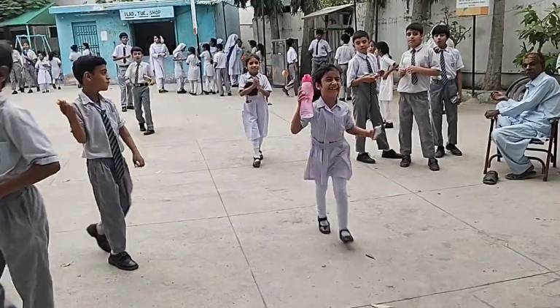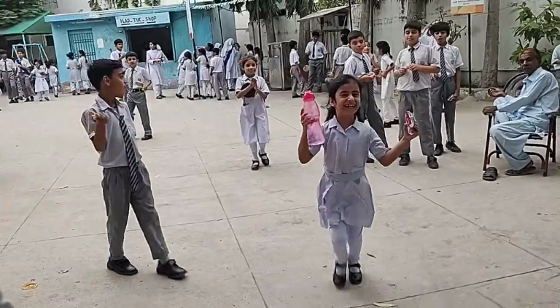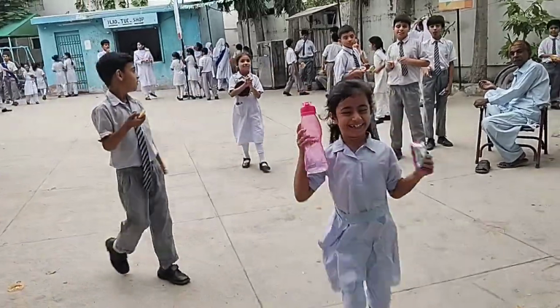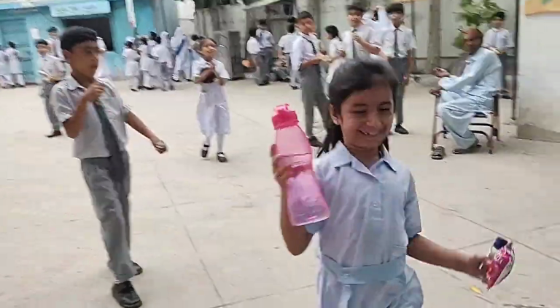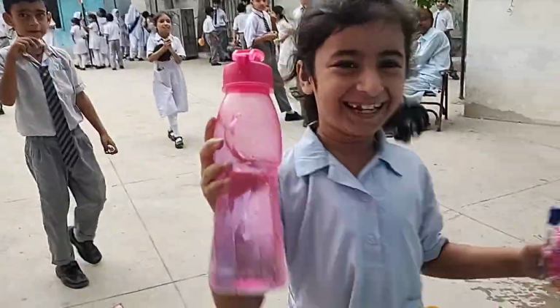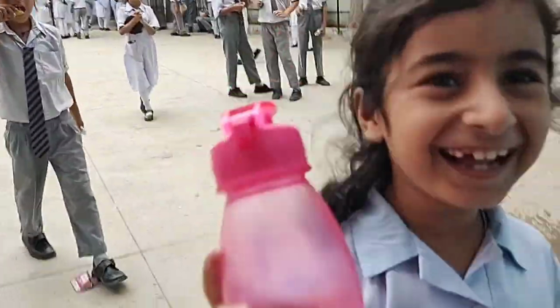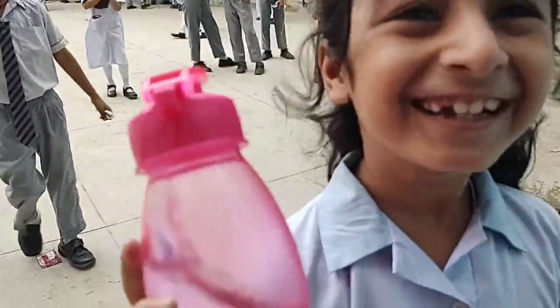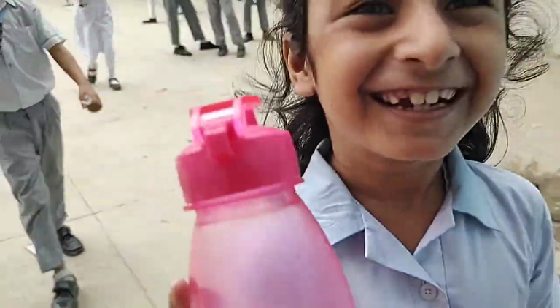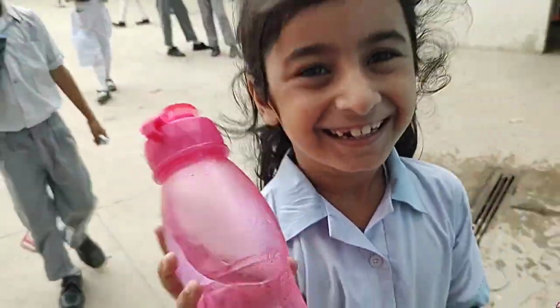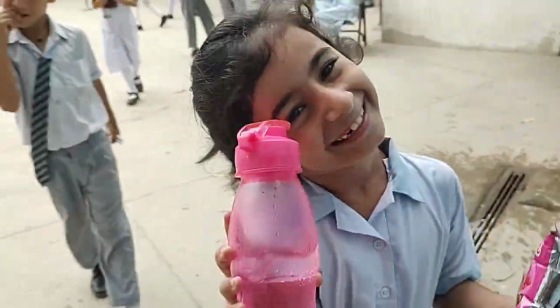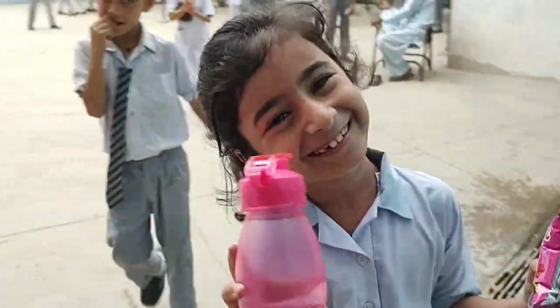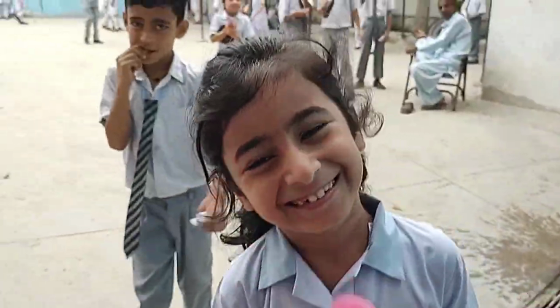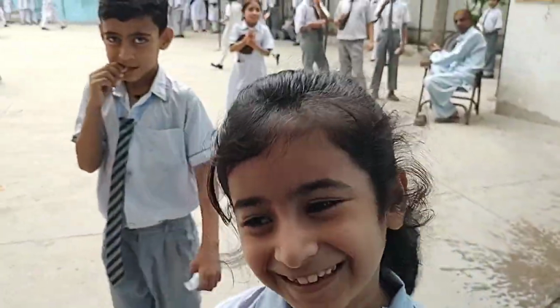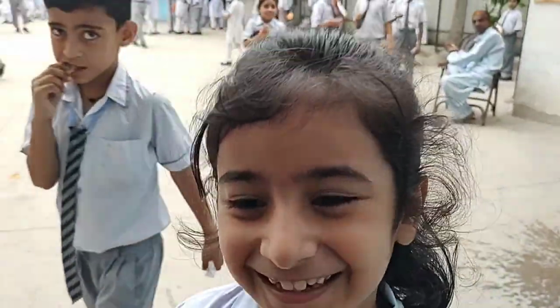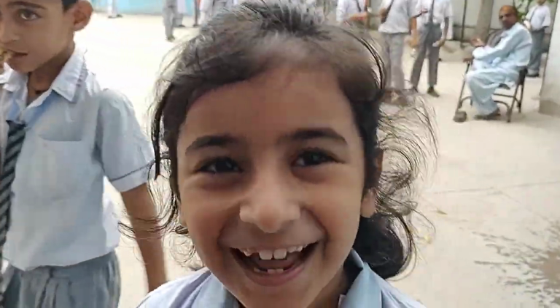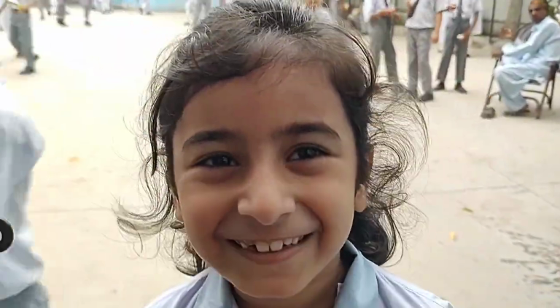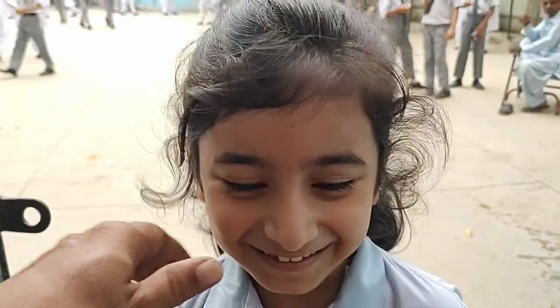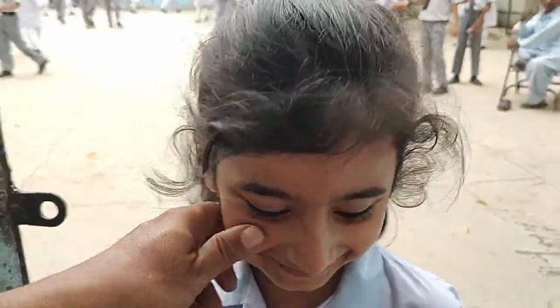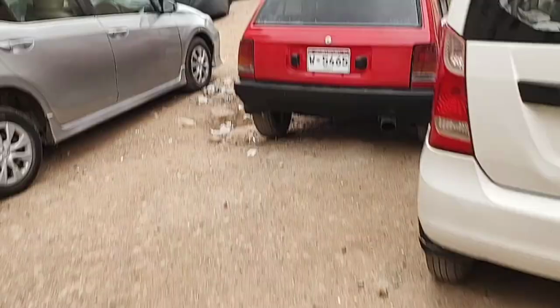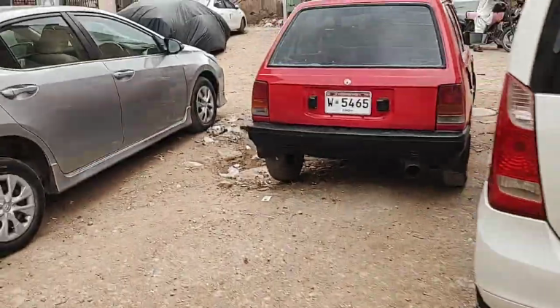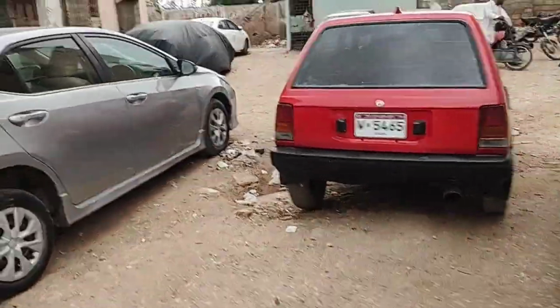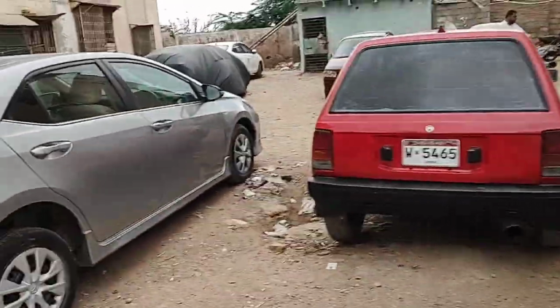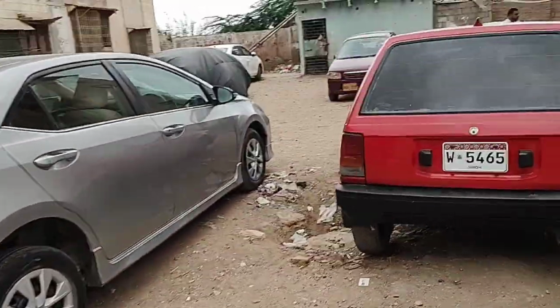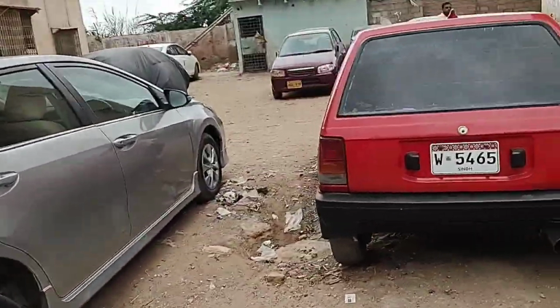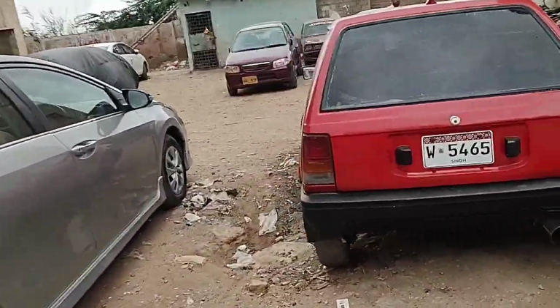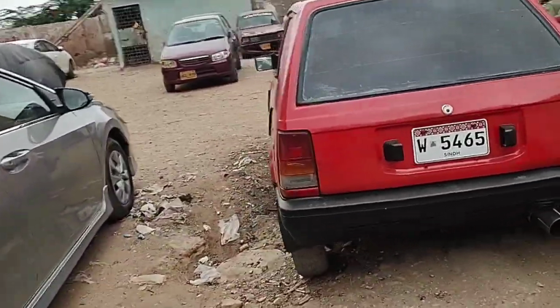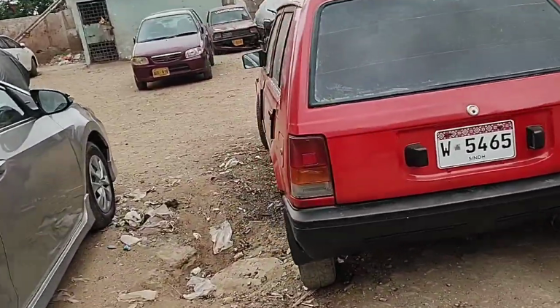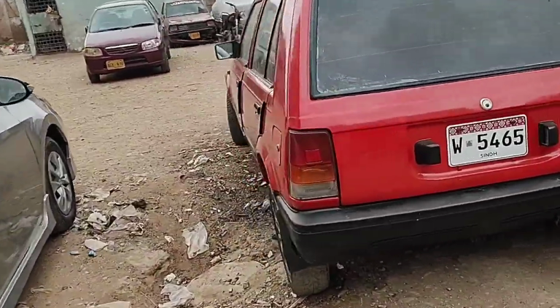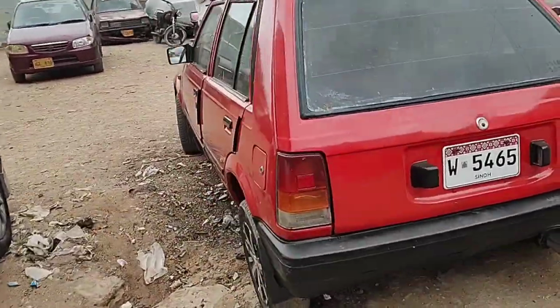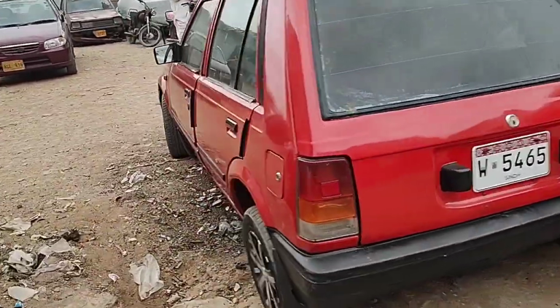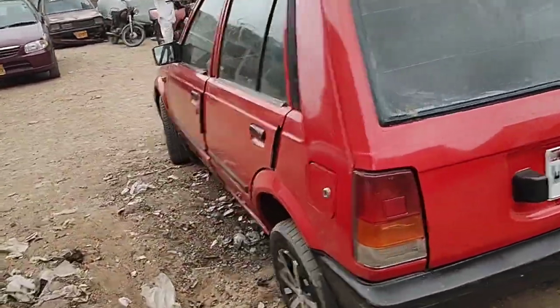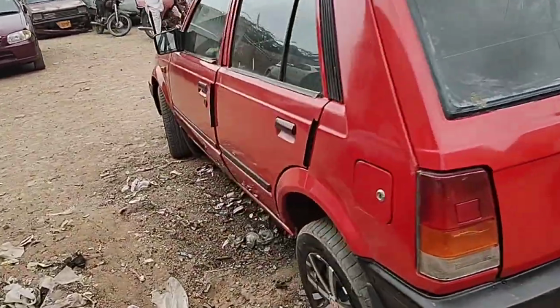Do you have water? Yes. Hello! The same as my honor. This is our honor.